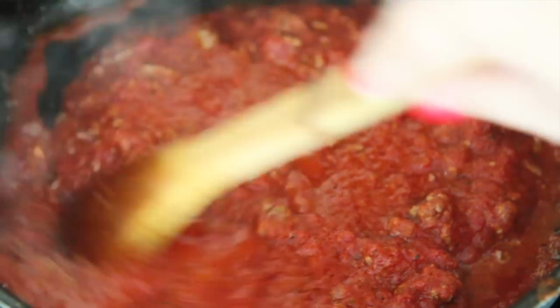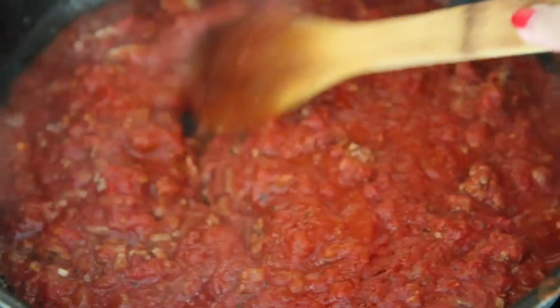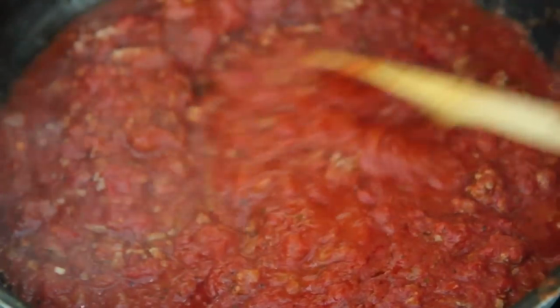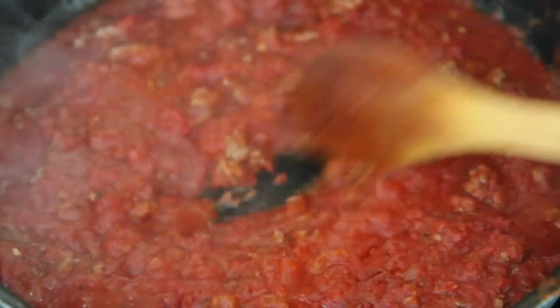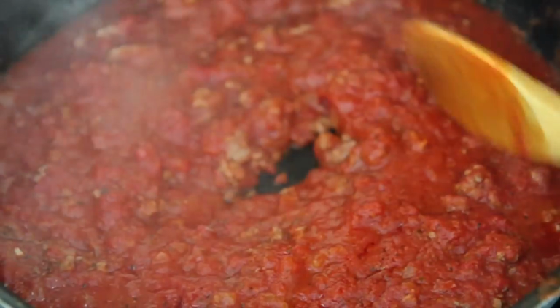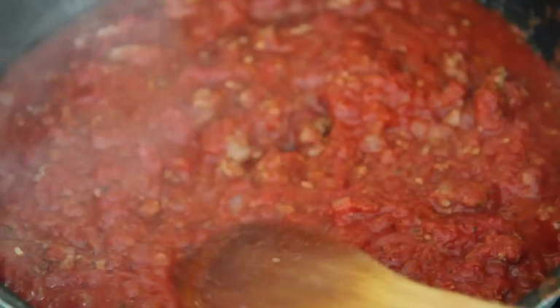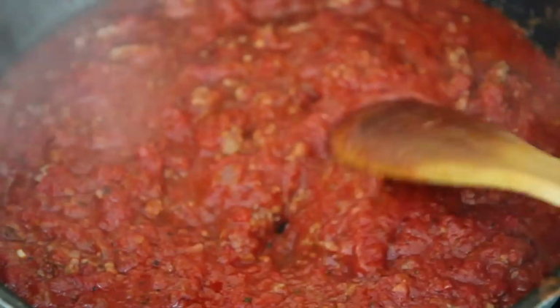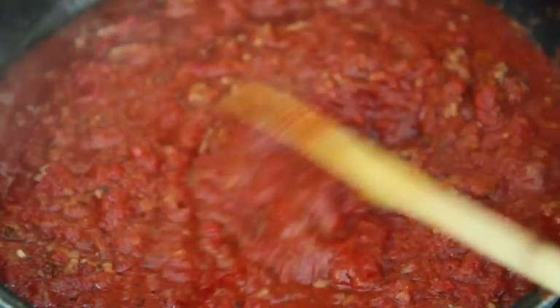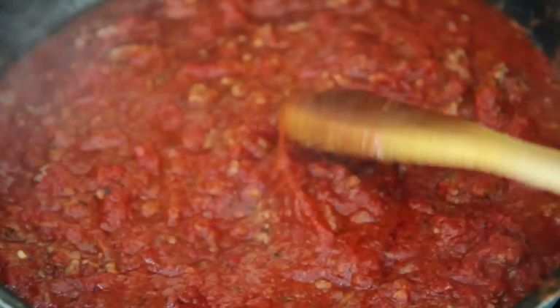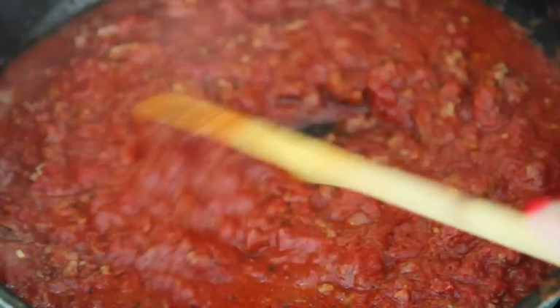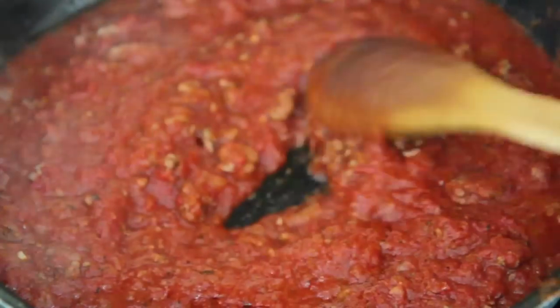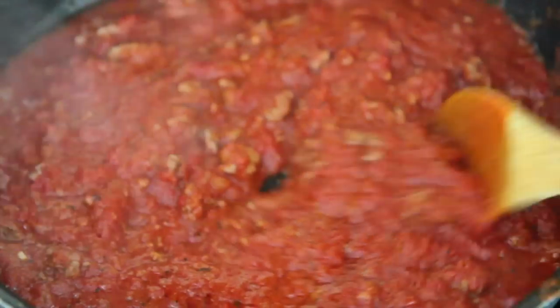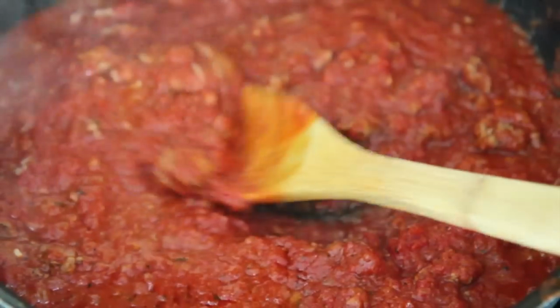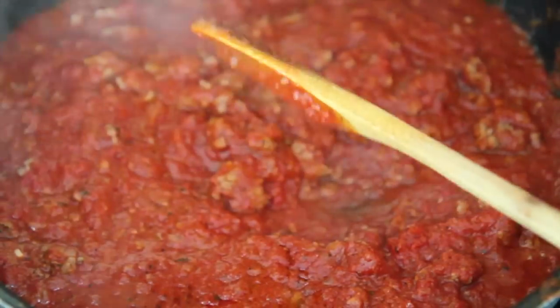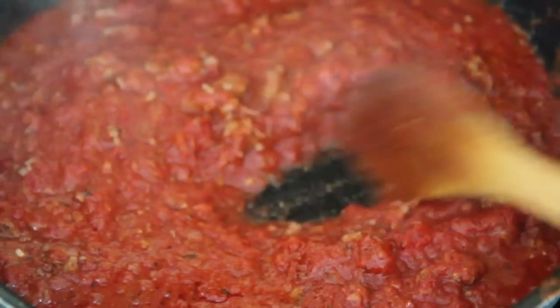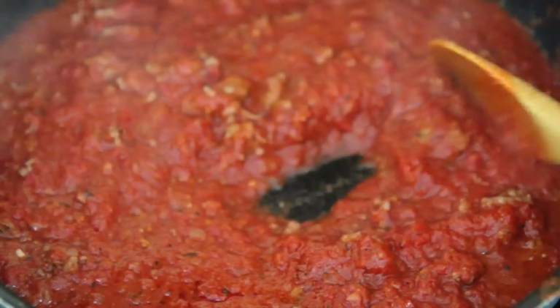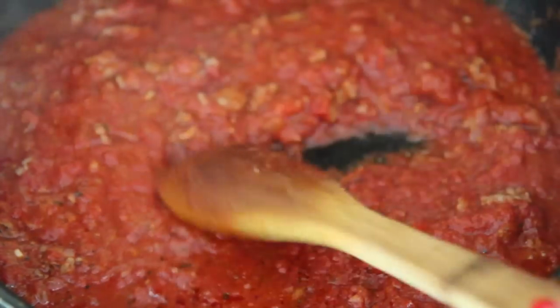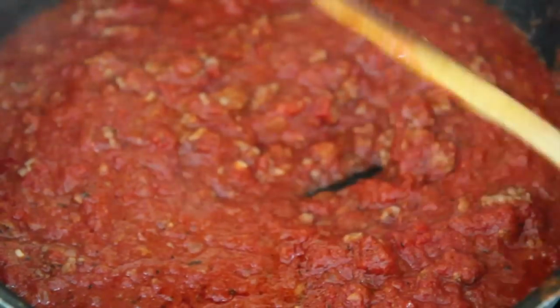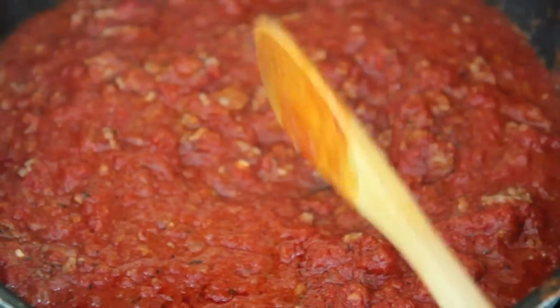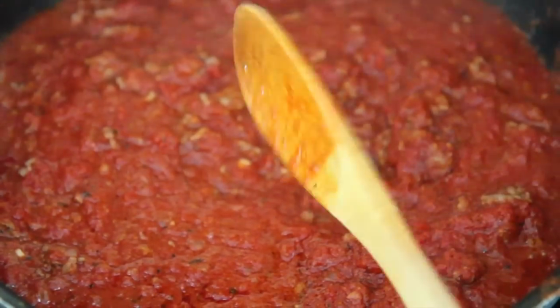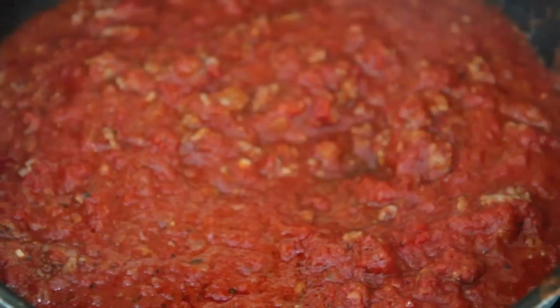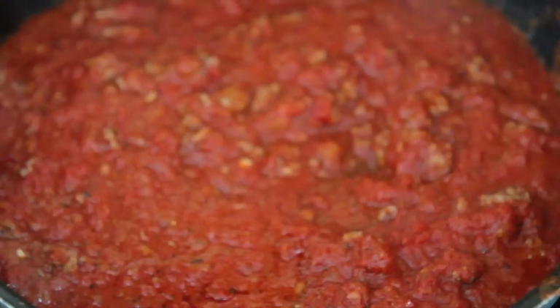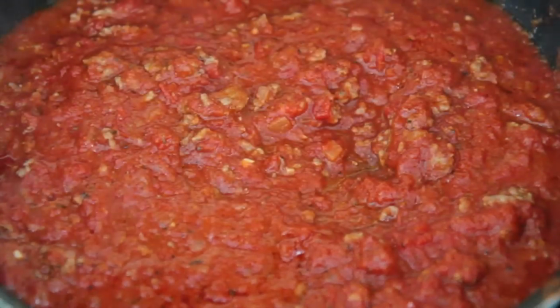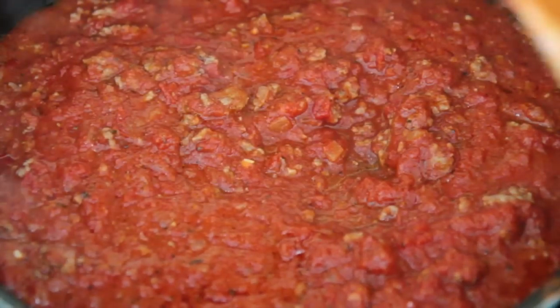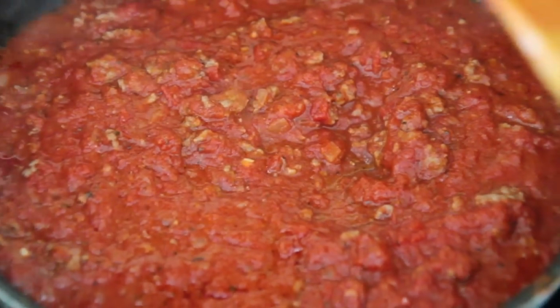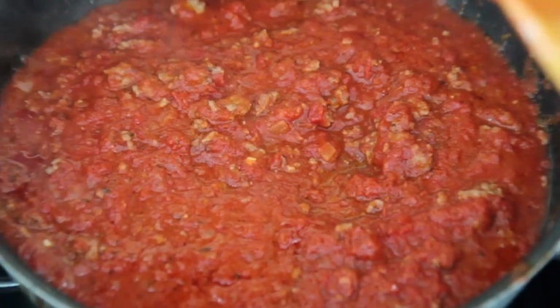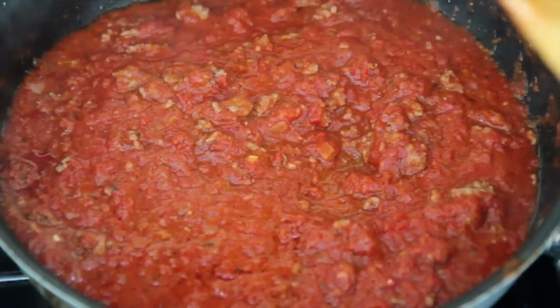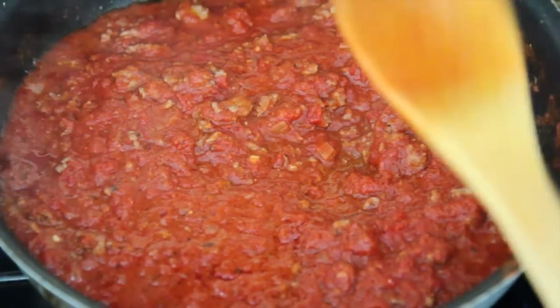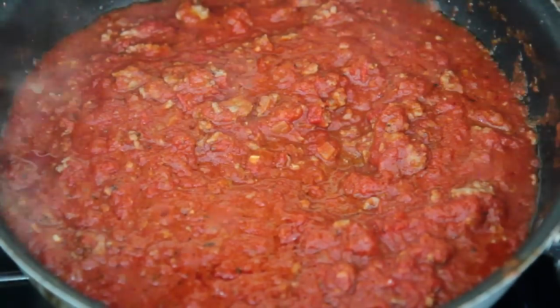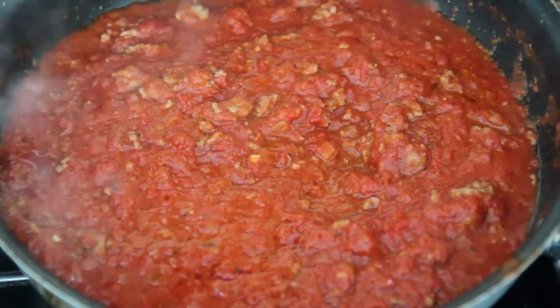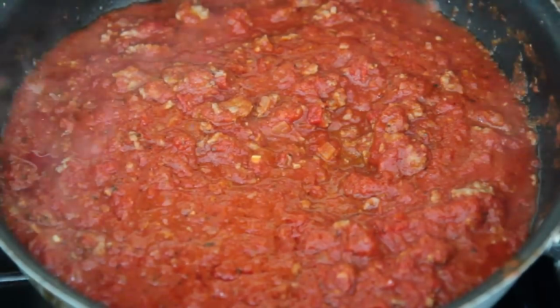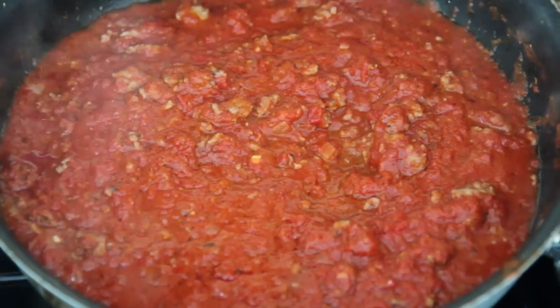25 minutes later, this is what my meat sauce looks like. Check for seasoning and add some kosher salt and black pepper if it needs it. Also add a pinch of sugar to balance the acidity if you'd like — that's completely optional.